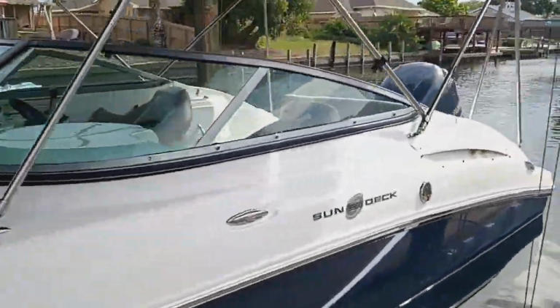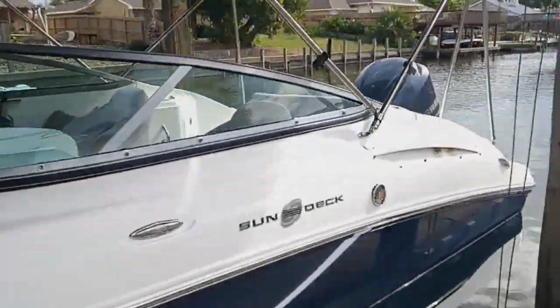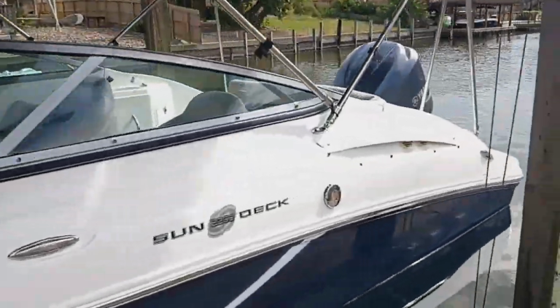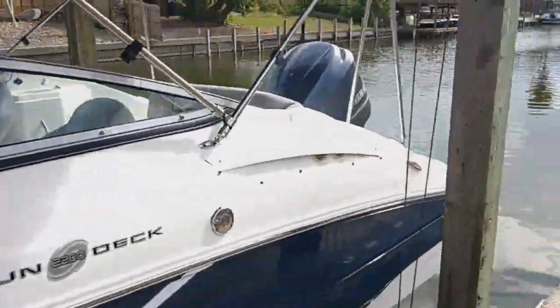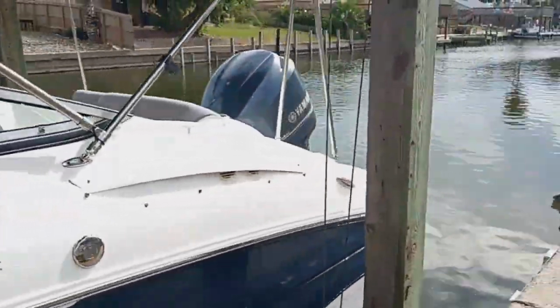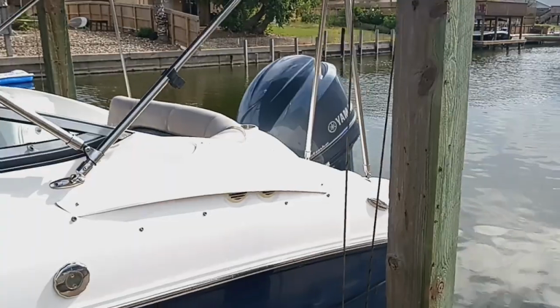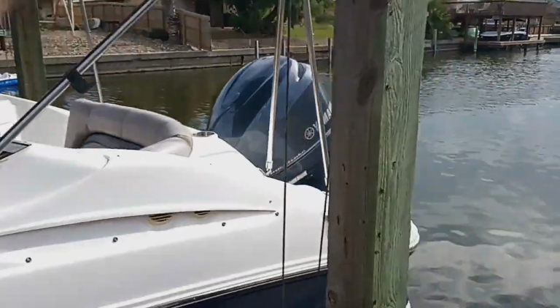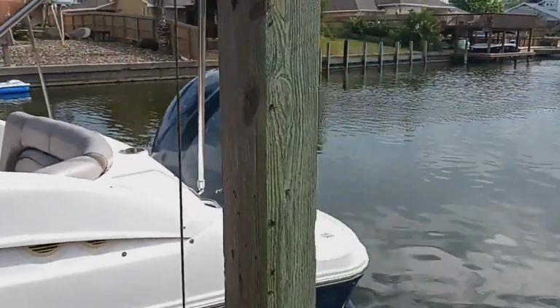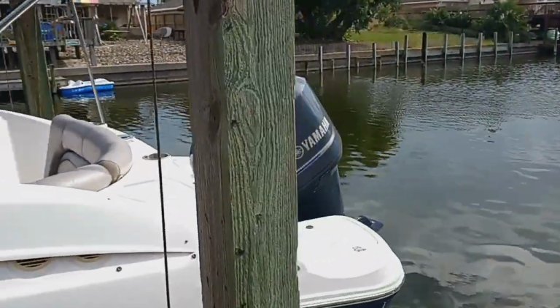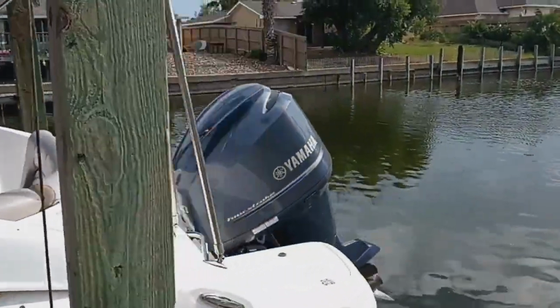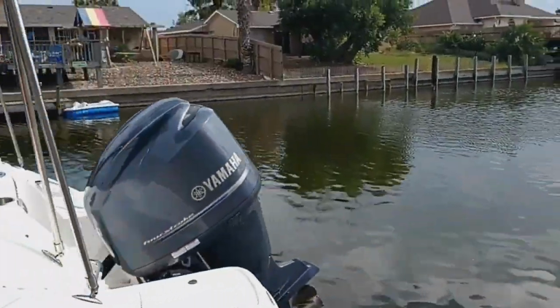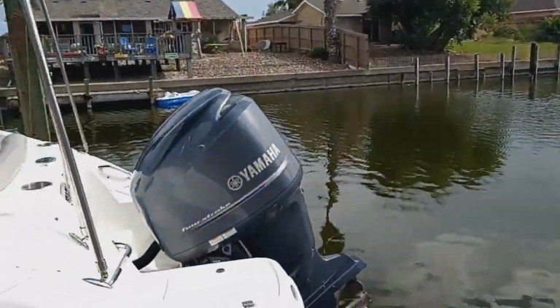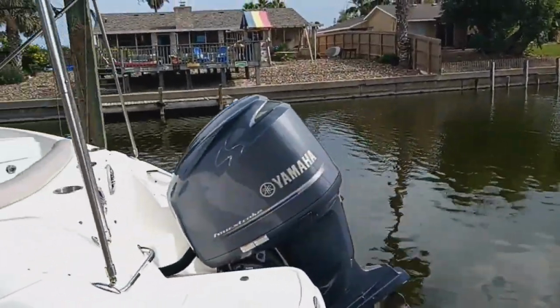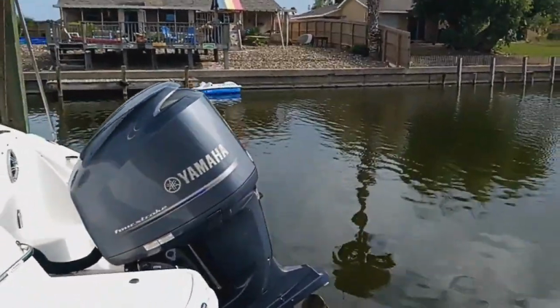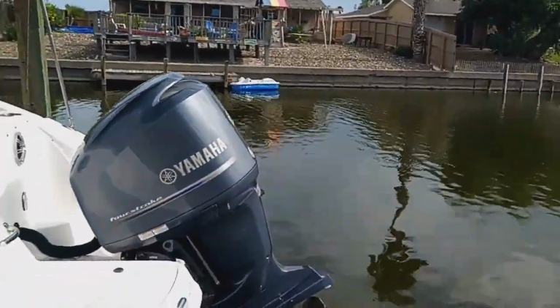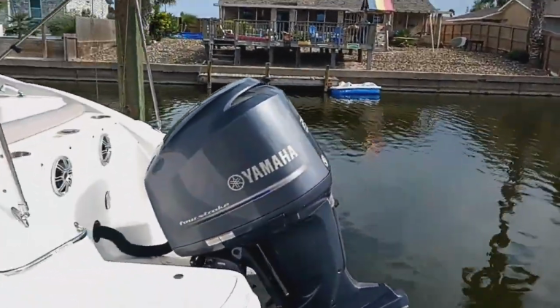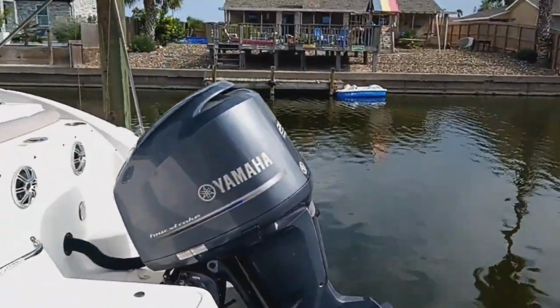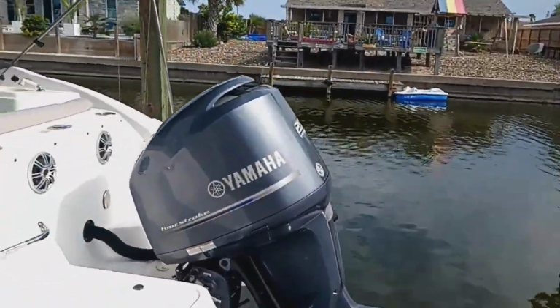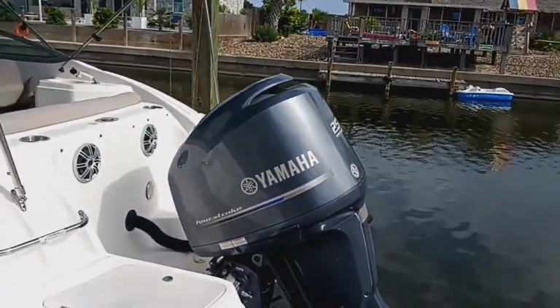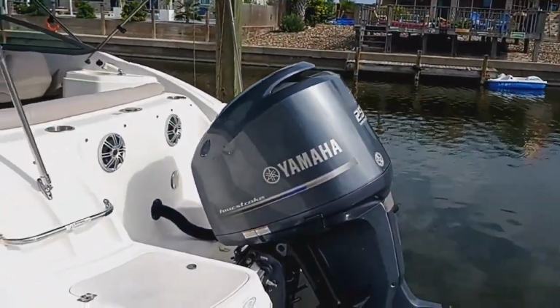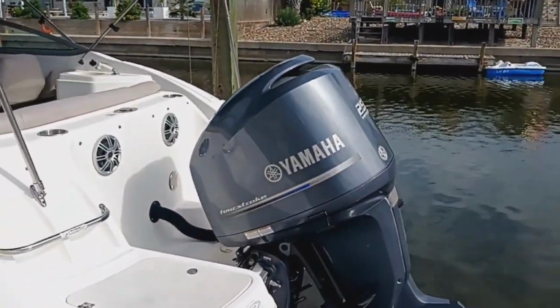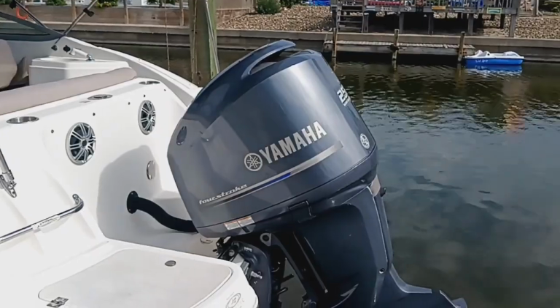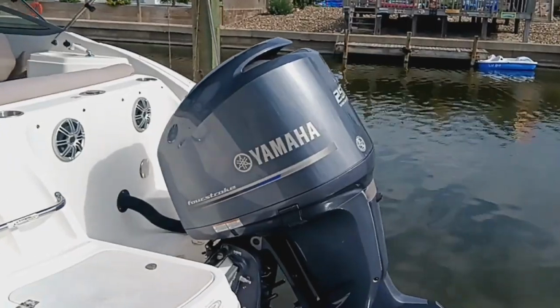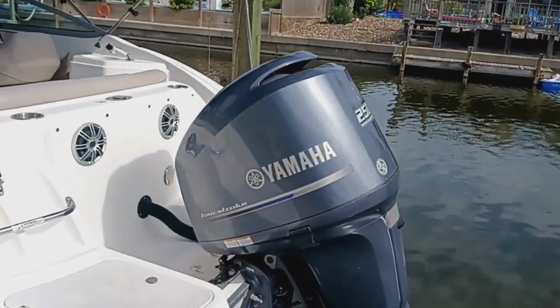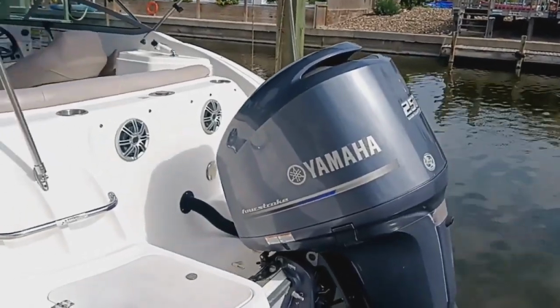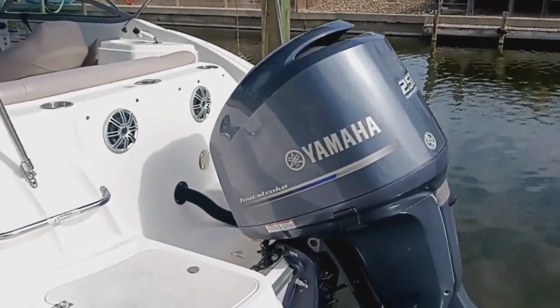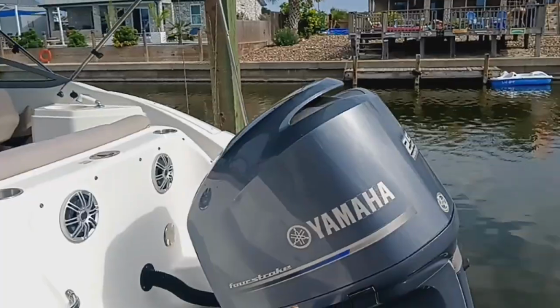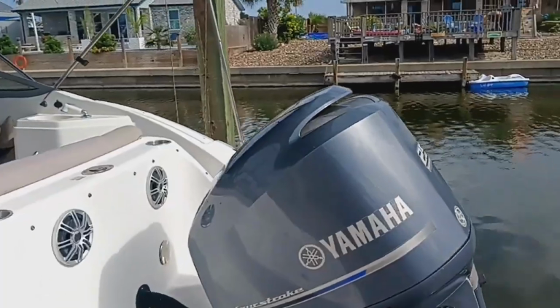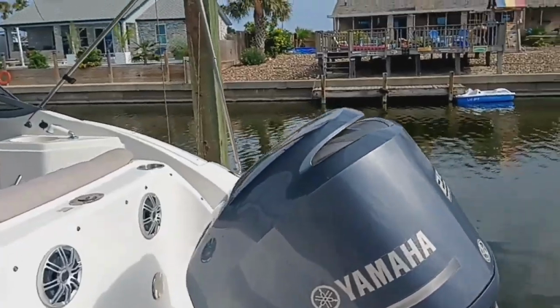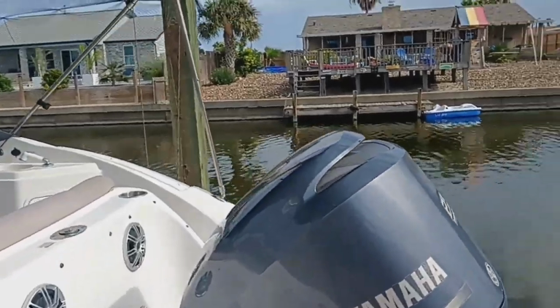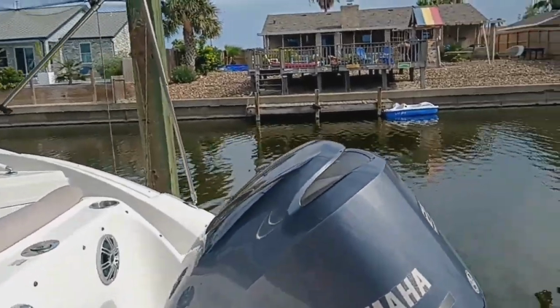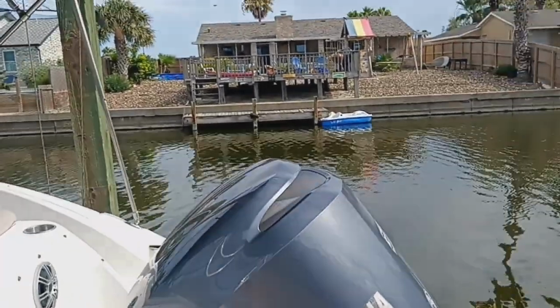This boat comes equipped with a Yamaha four-stroke 250 outboard motor with low hours, which has been recently serviced.